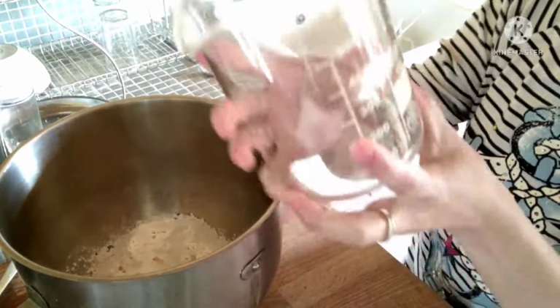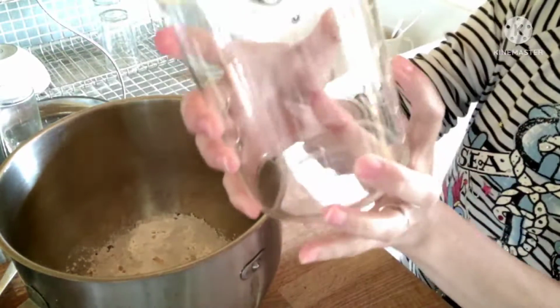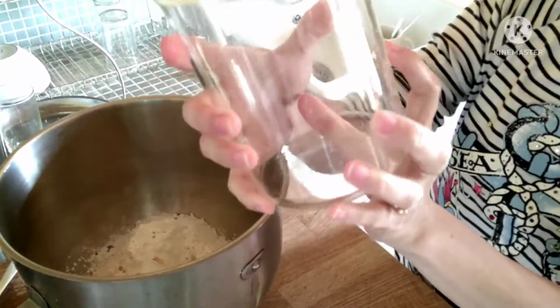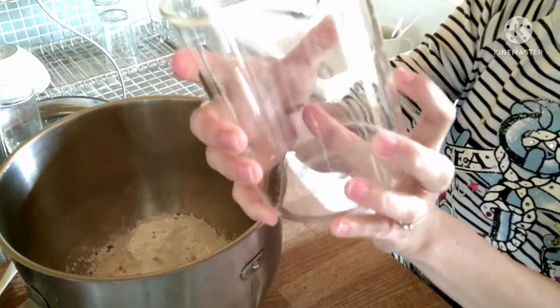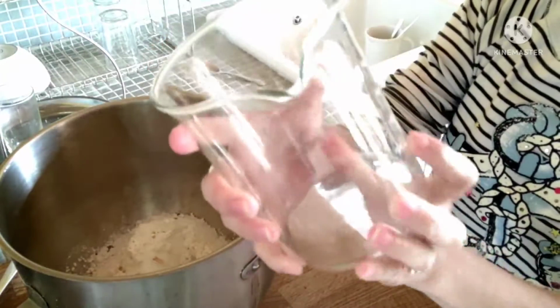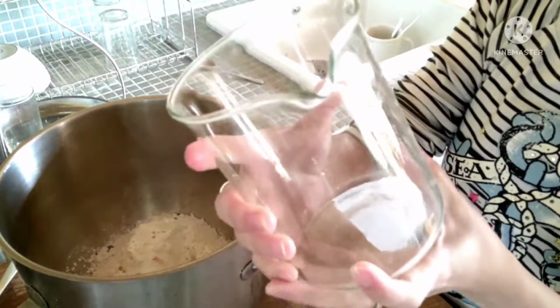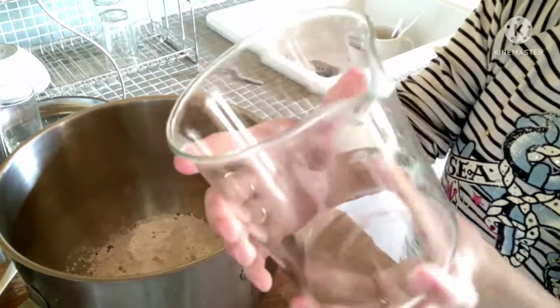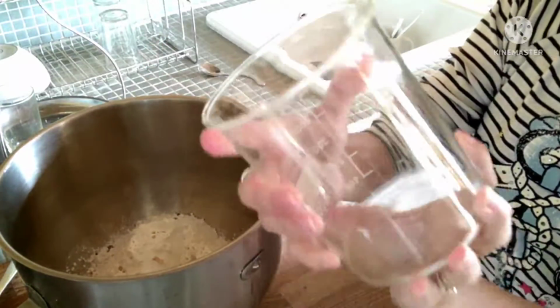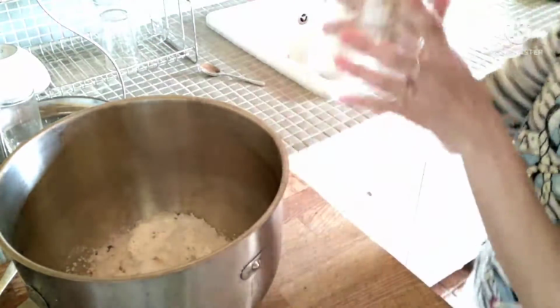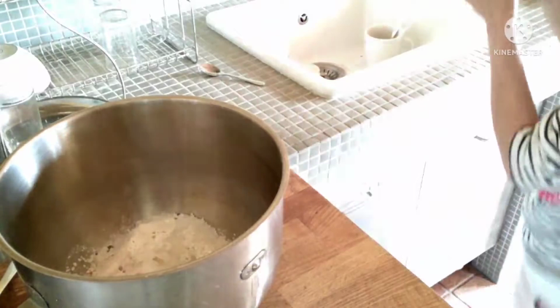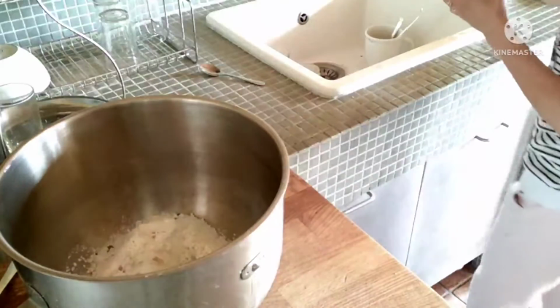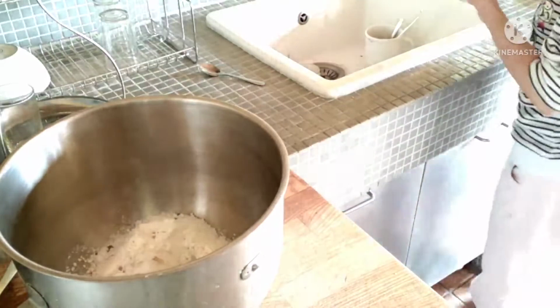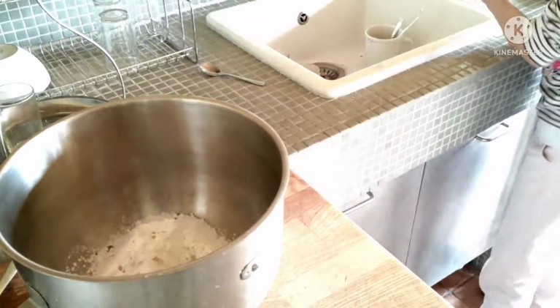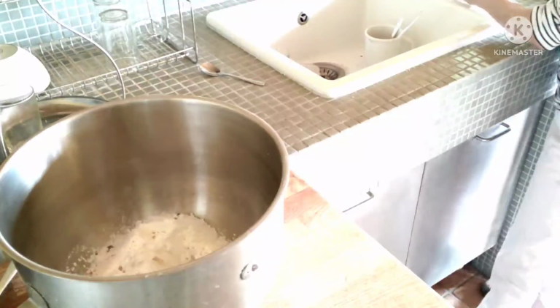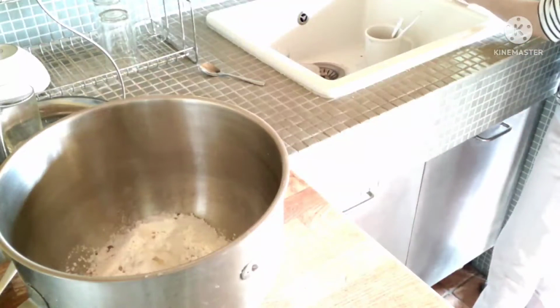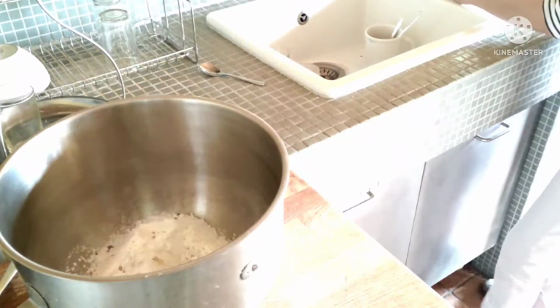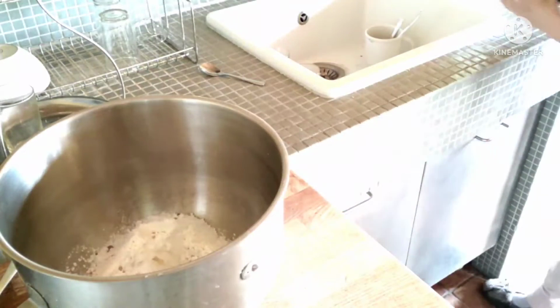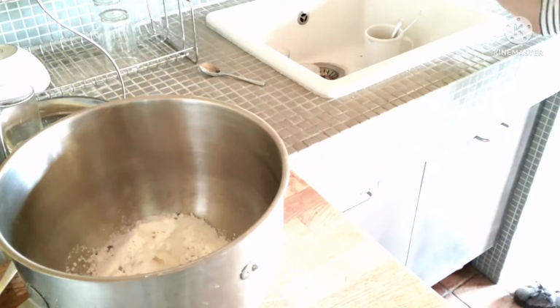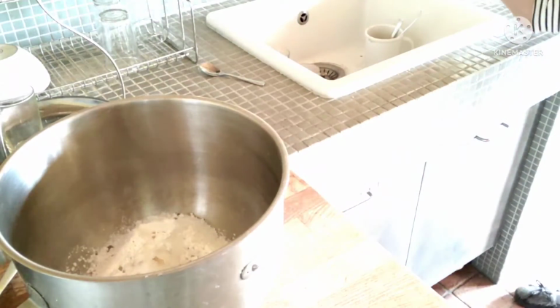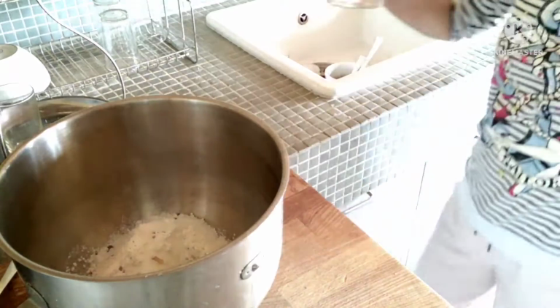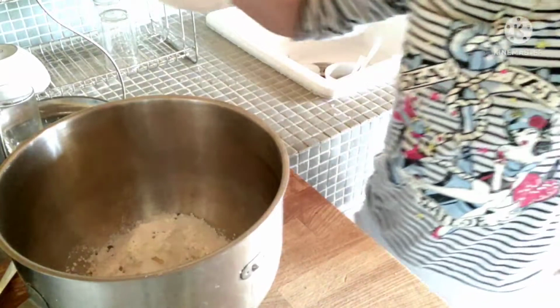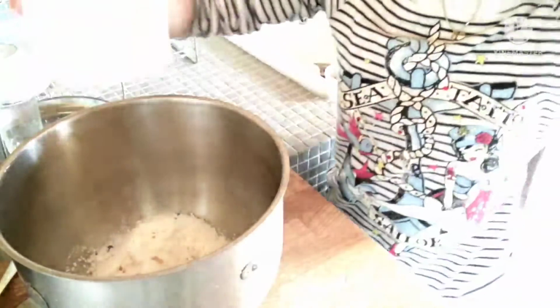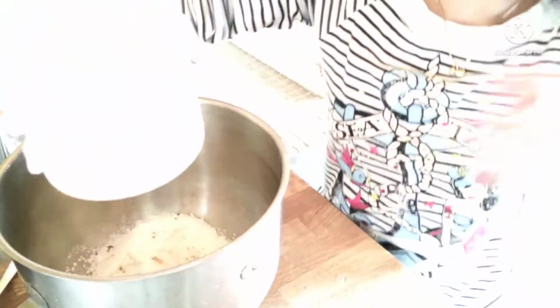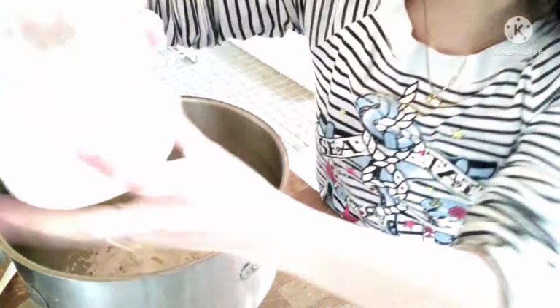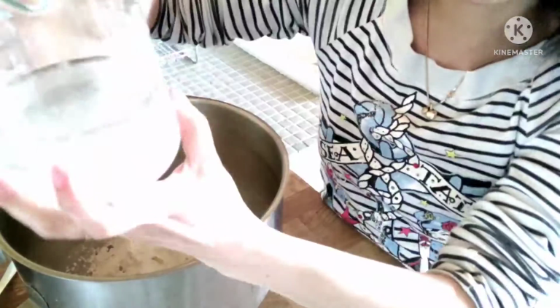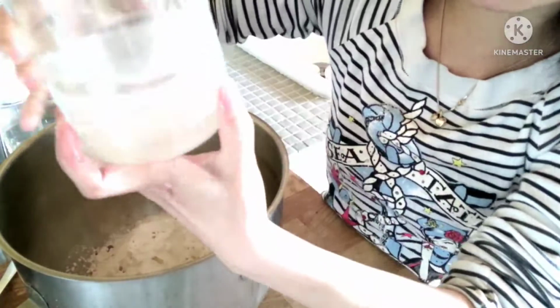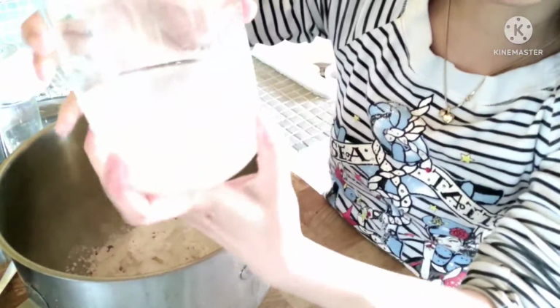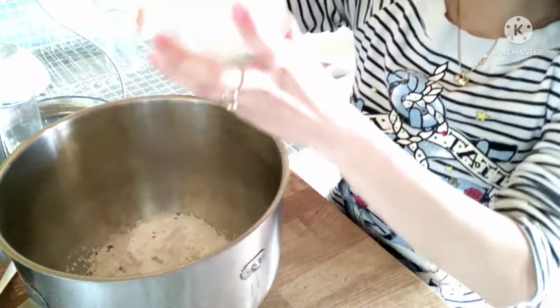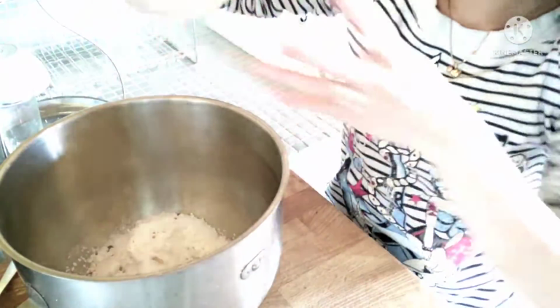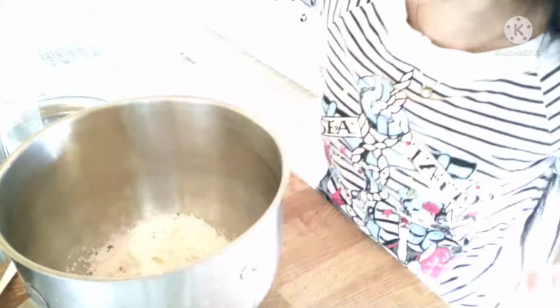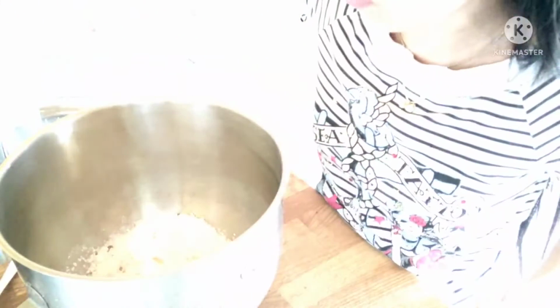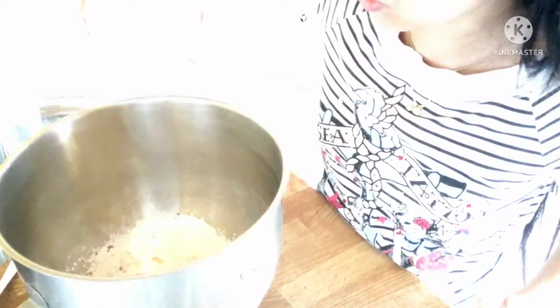One teaspoon sugar, warm water — lukewarm. So, 250 milliliters of lukewarm water.